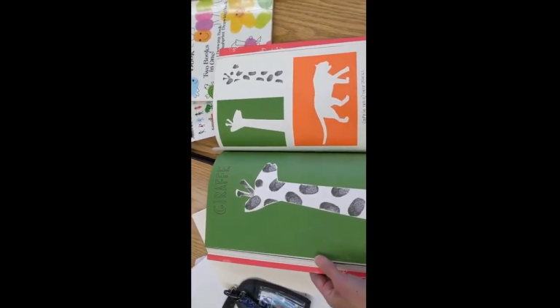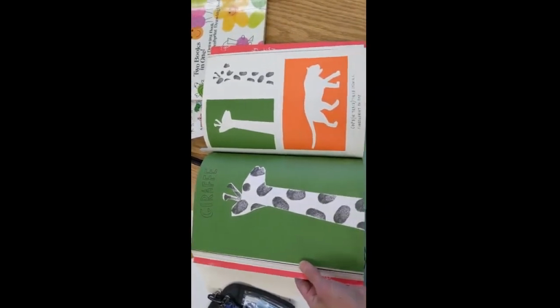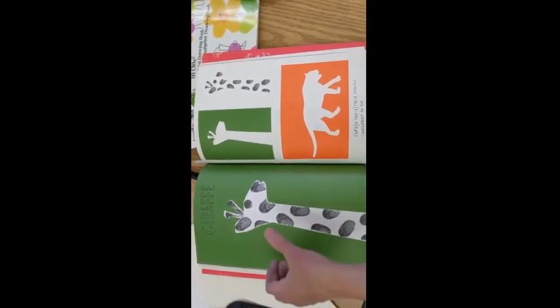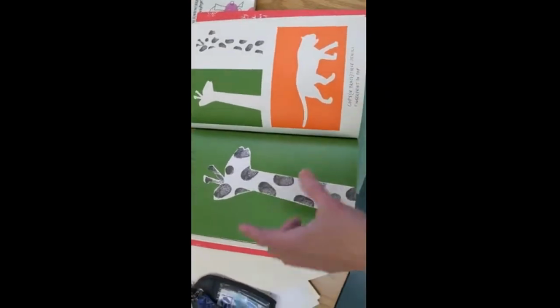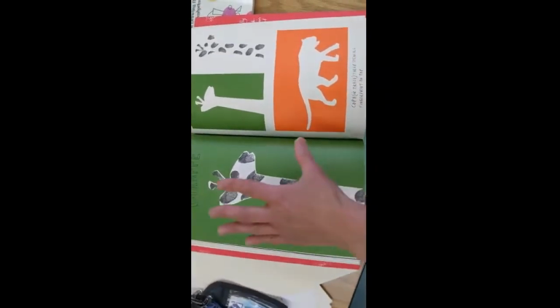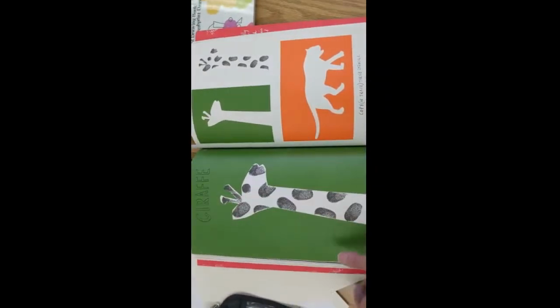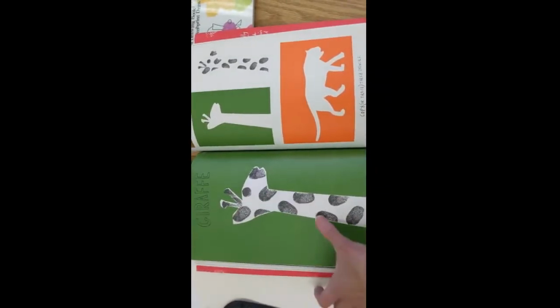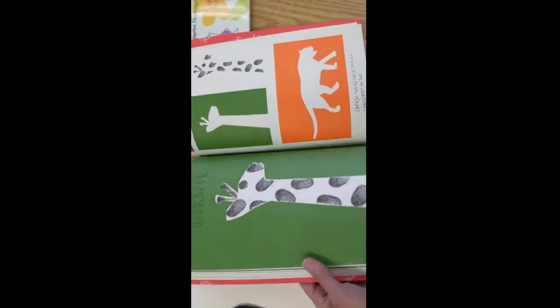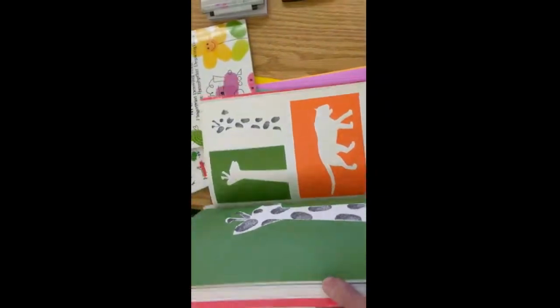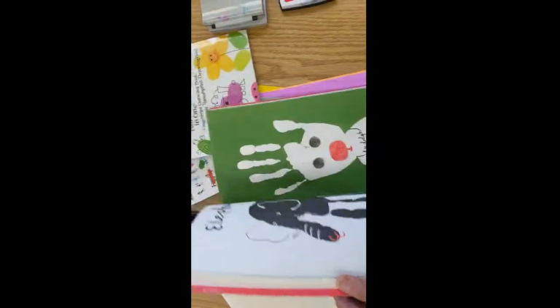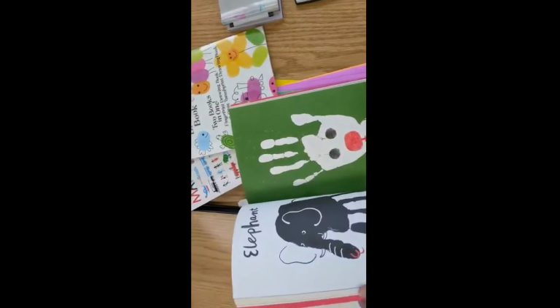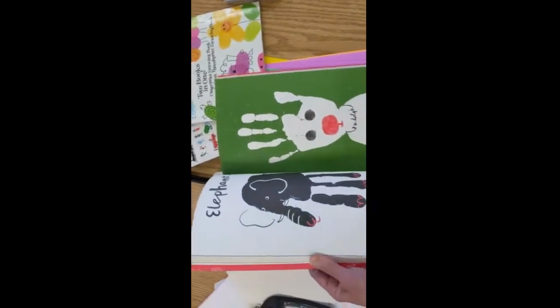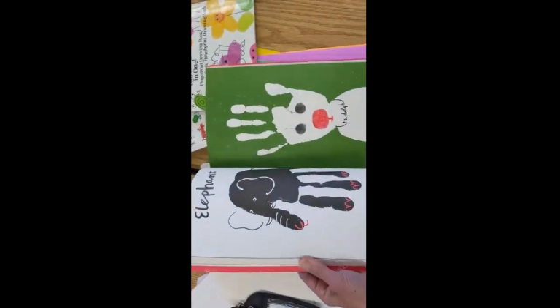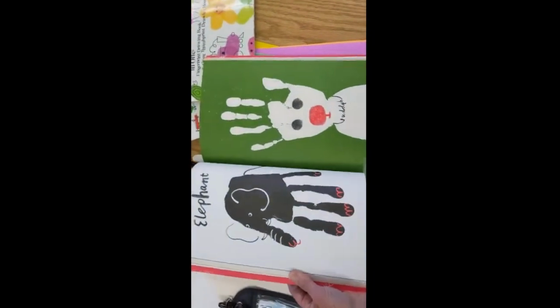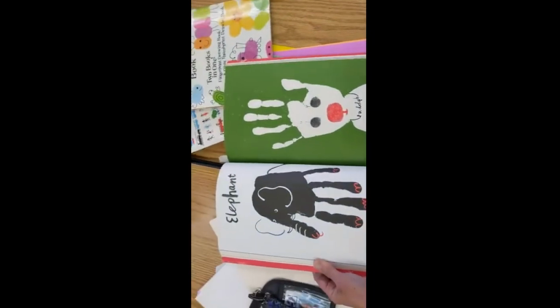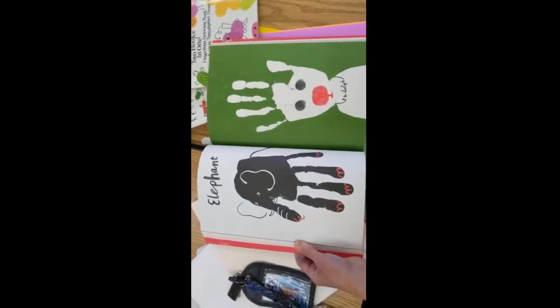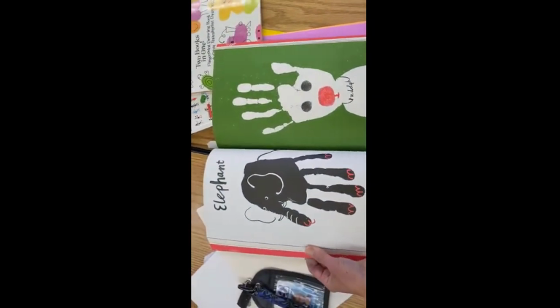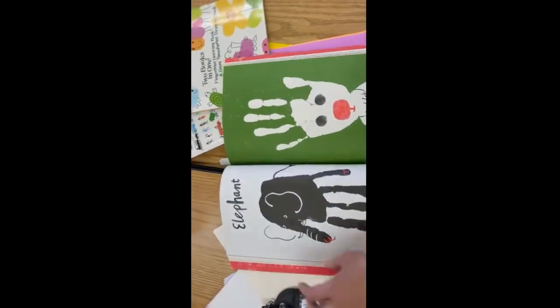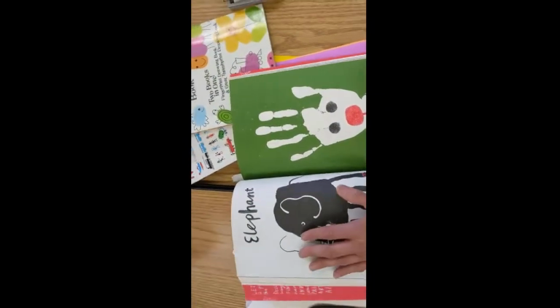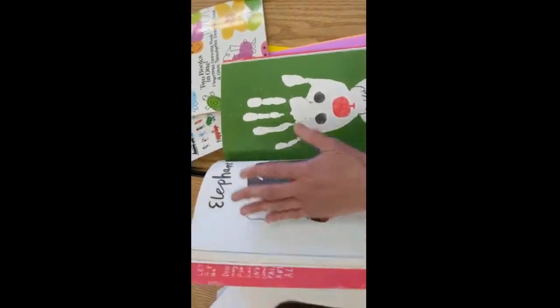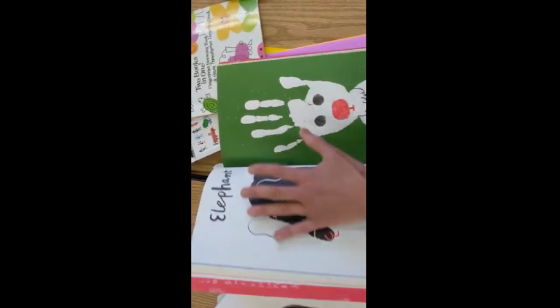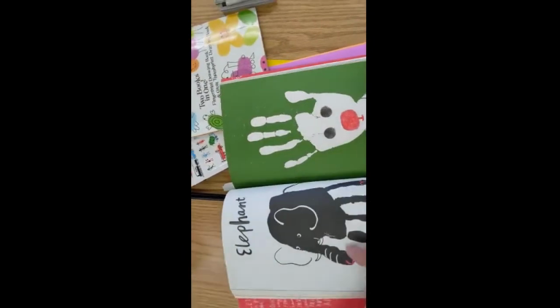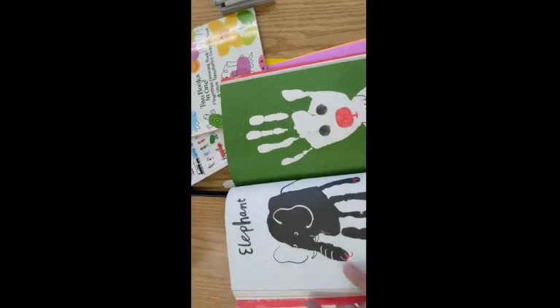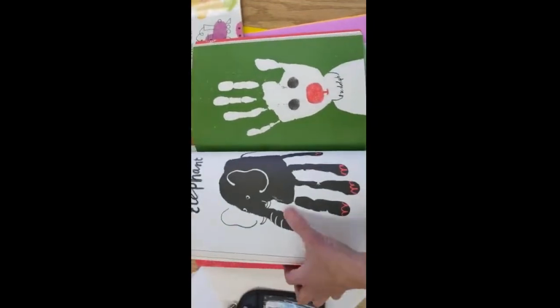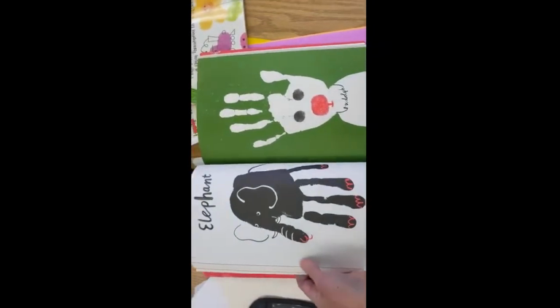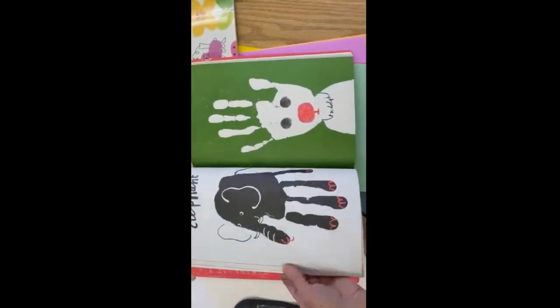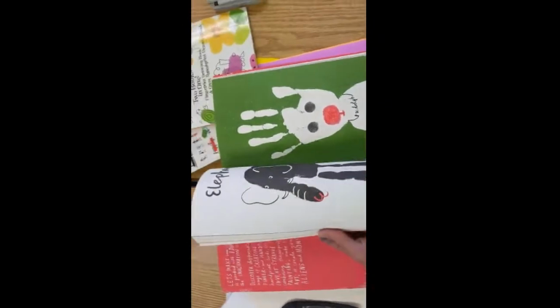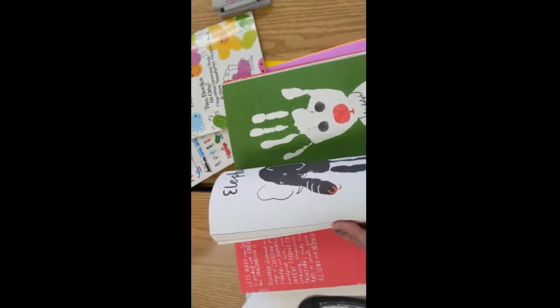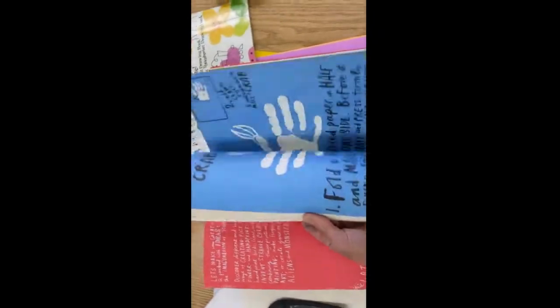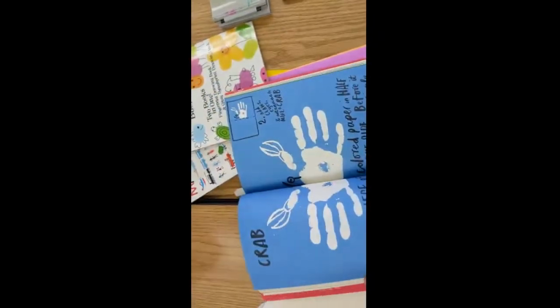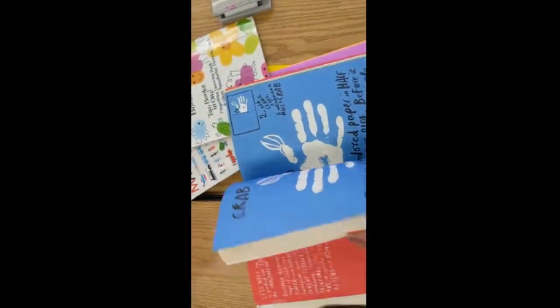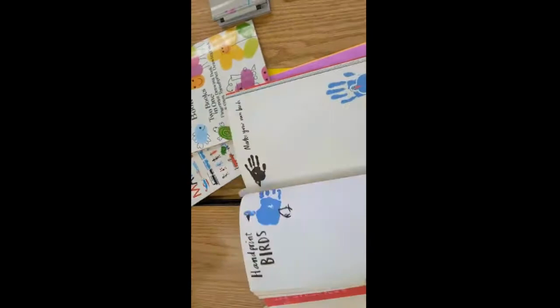You can make a cutout and then use your fingerprint to make the pattern on the cutout. If you have permission to use paints, you can expand your activity by painting something first with your hand.